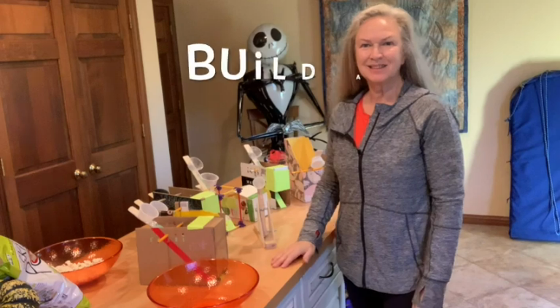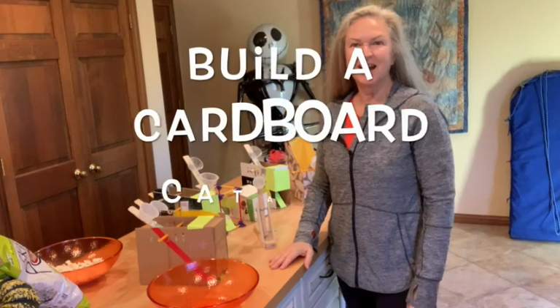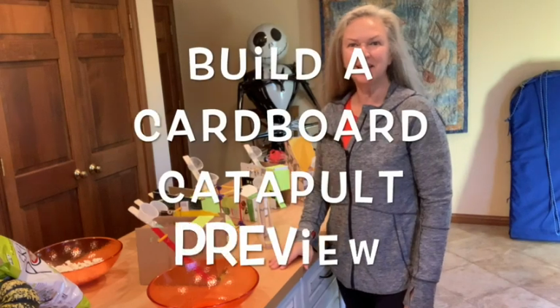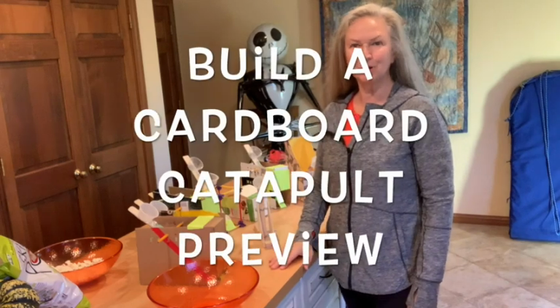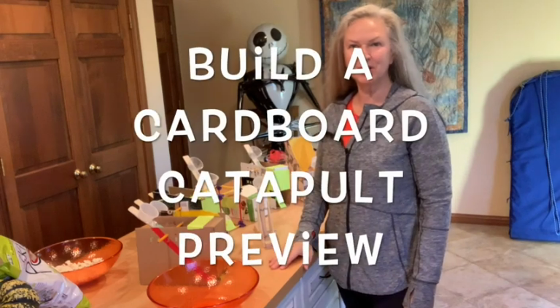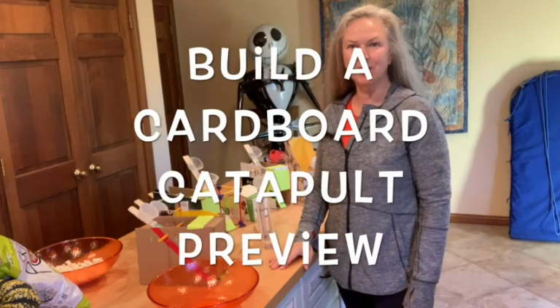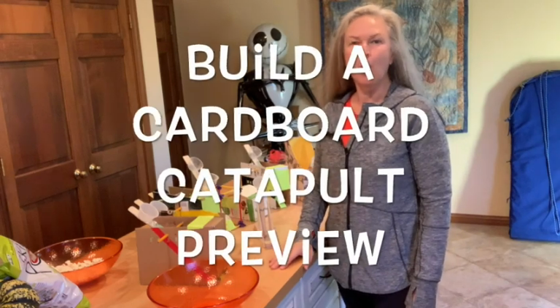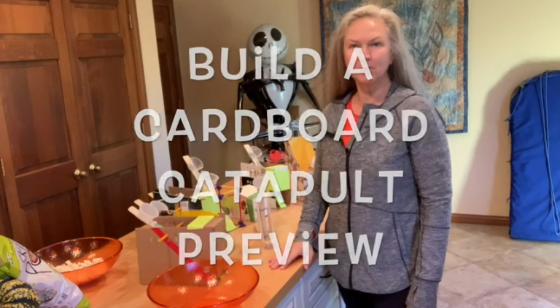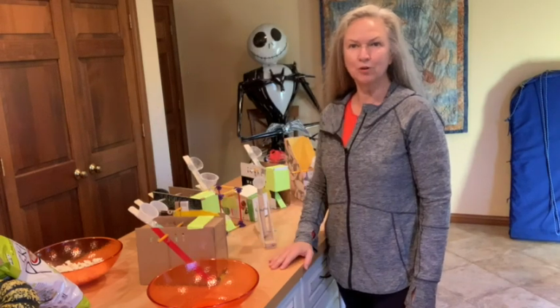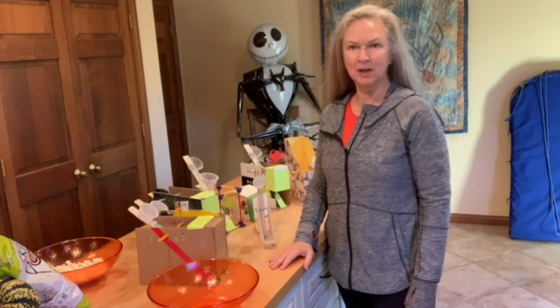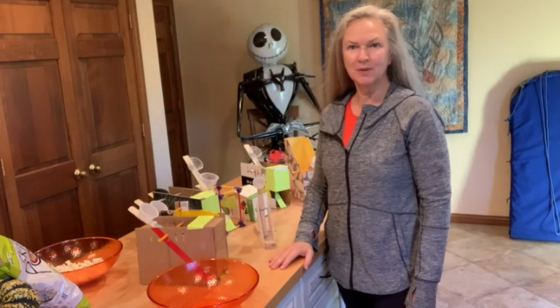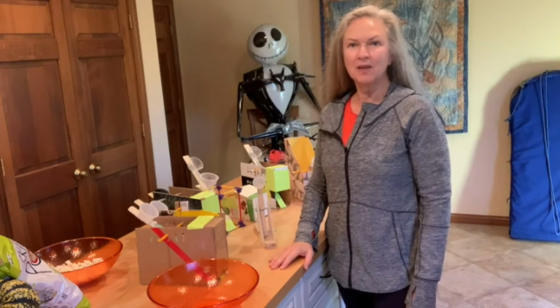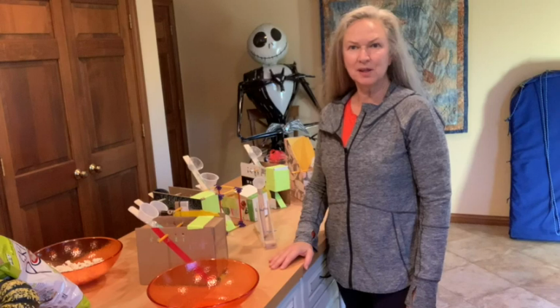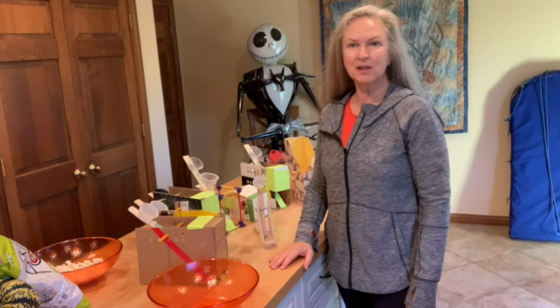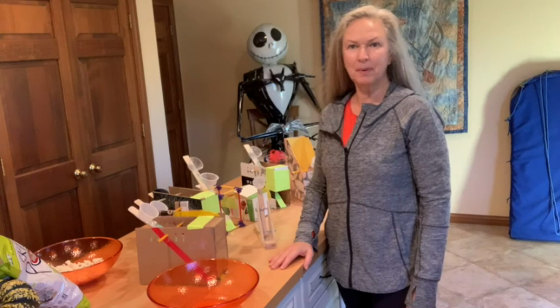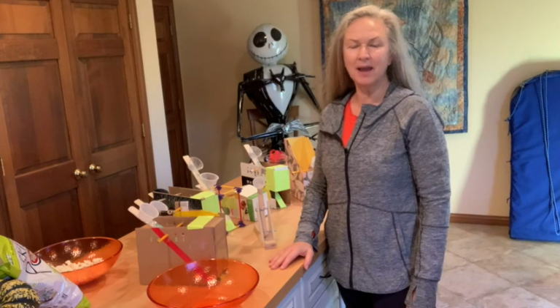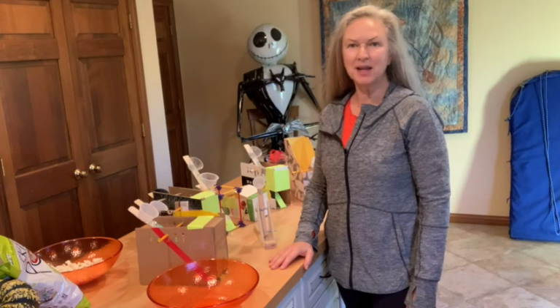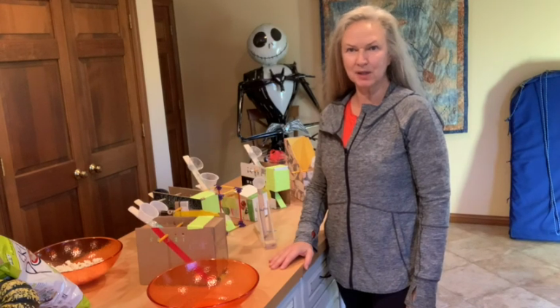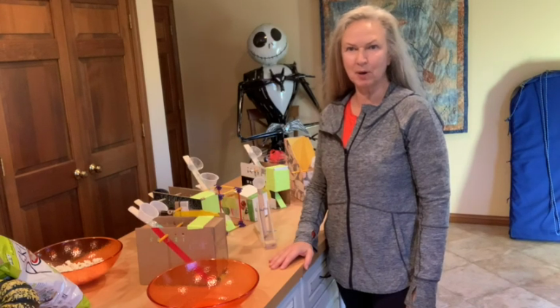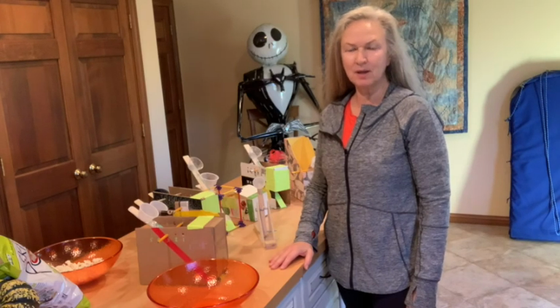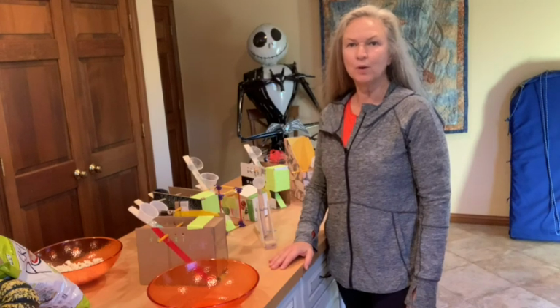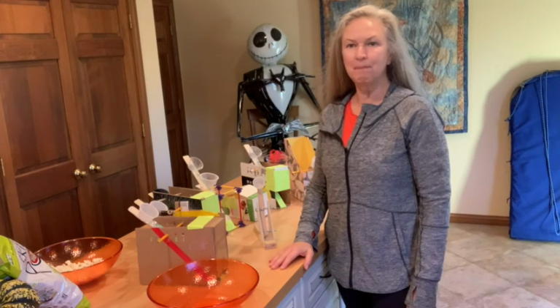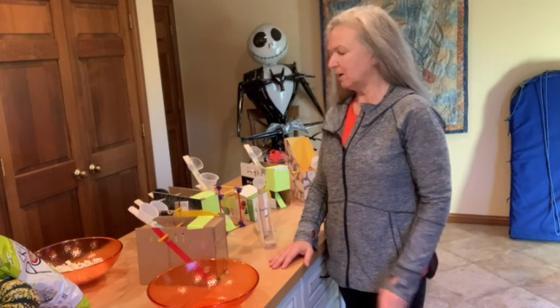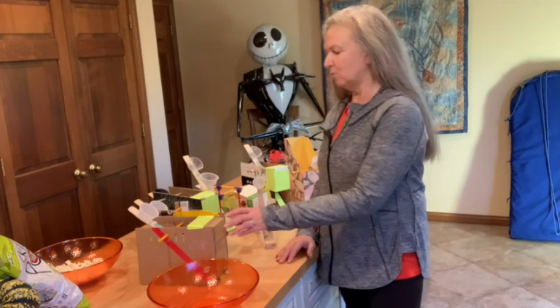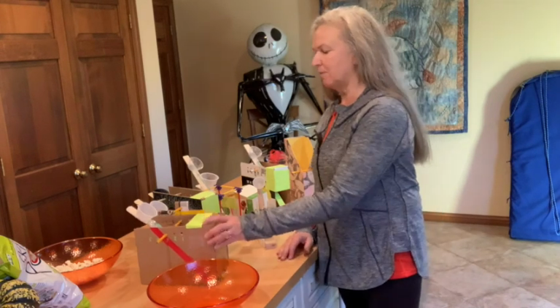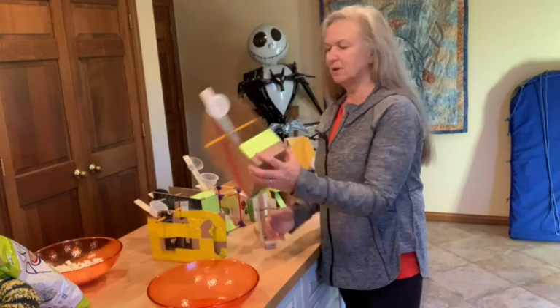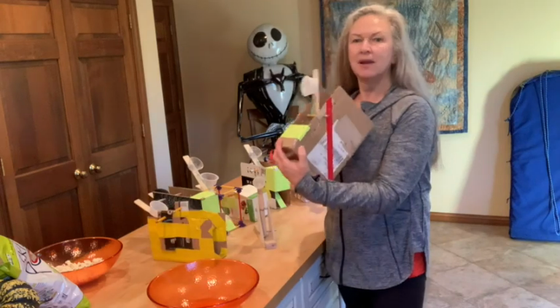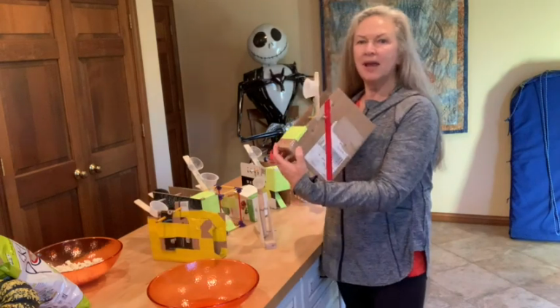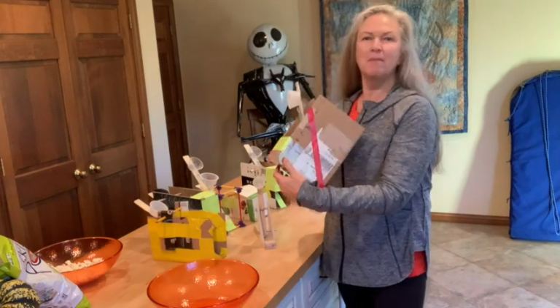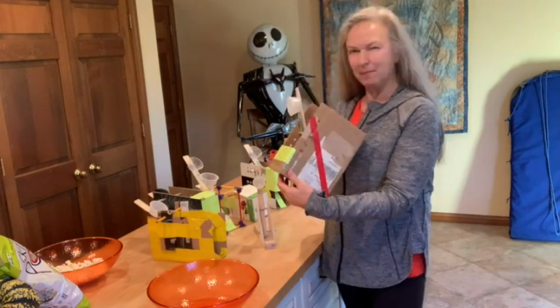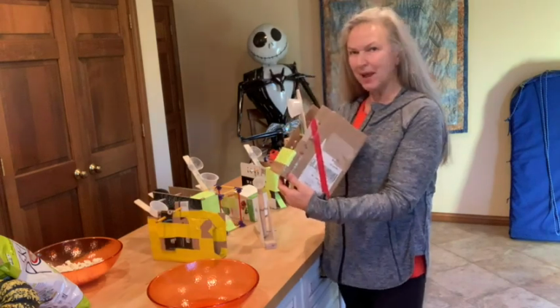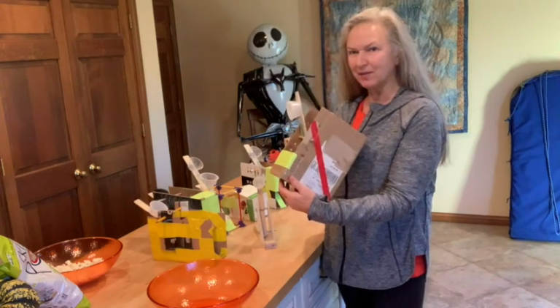Hi, Dr. Marcia Tuft here. Welcome to my YouTube channel. This is a sneak peek at next week's experiment, which is build a cardboard catapult and maybe make a game out of it.